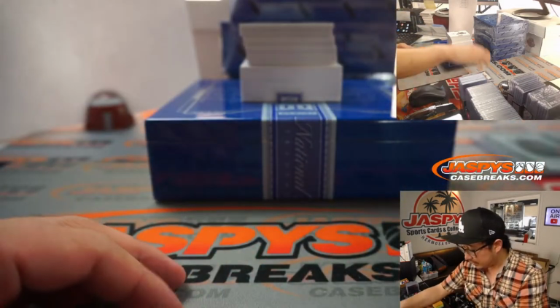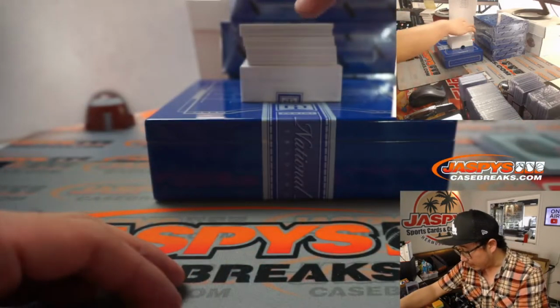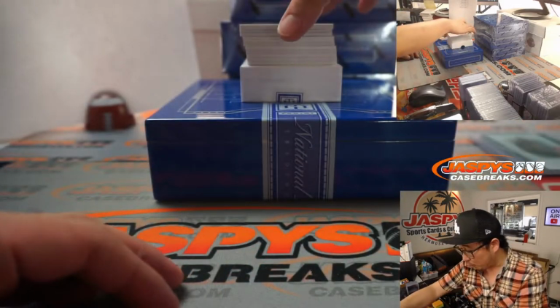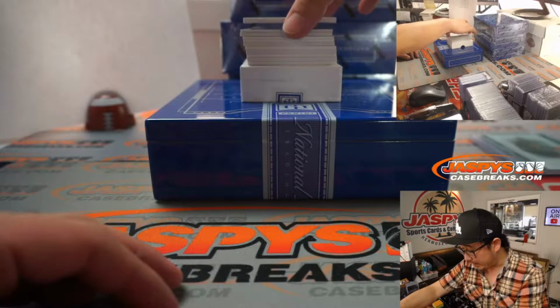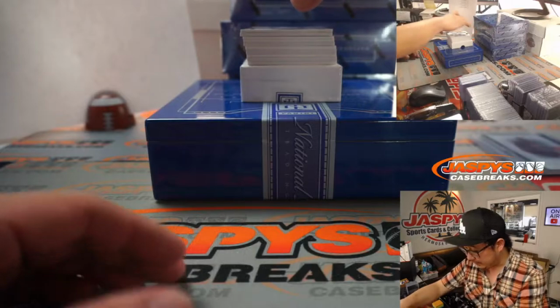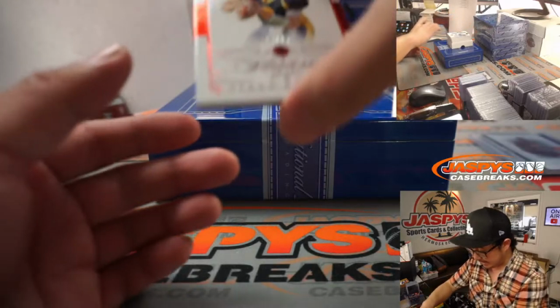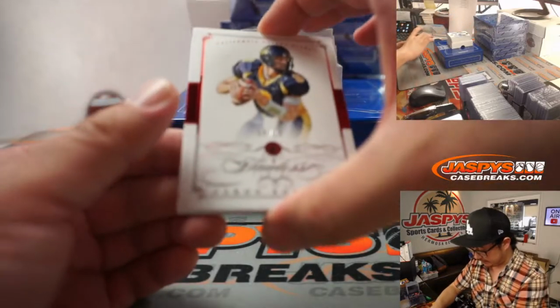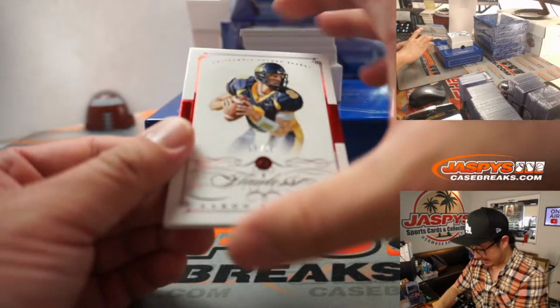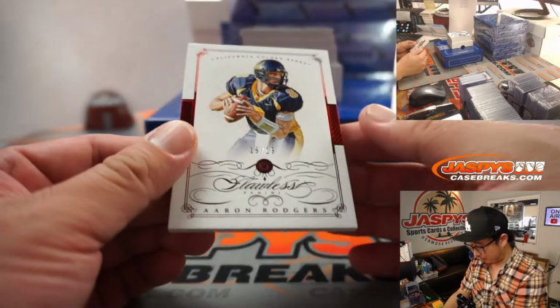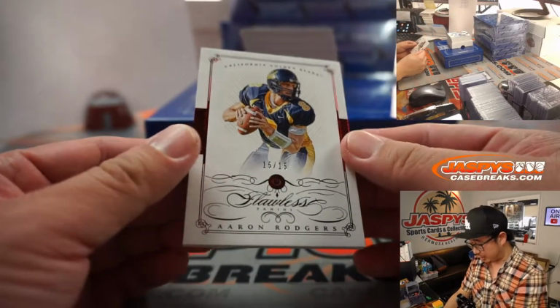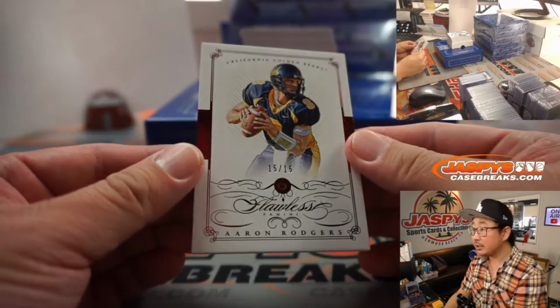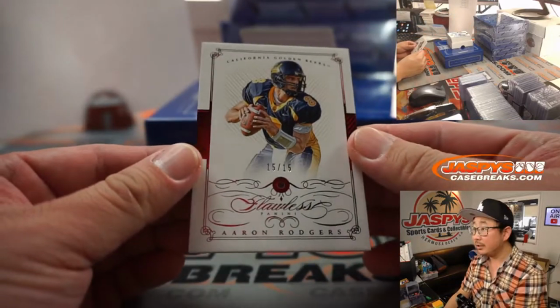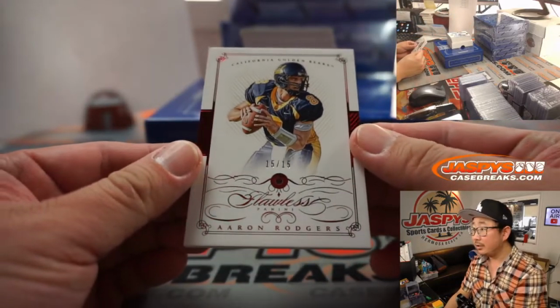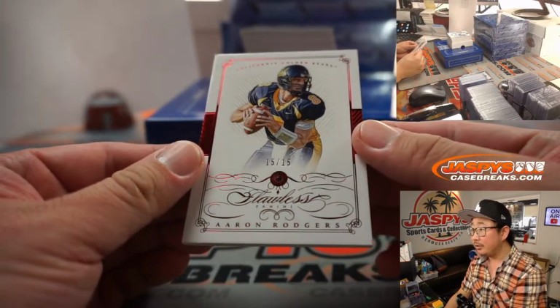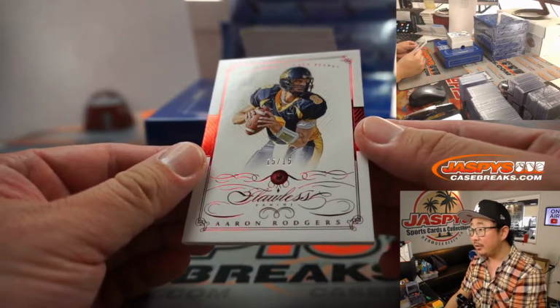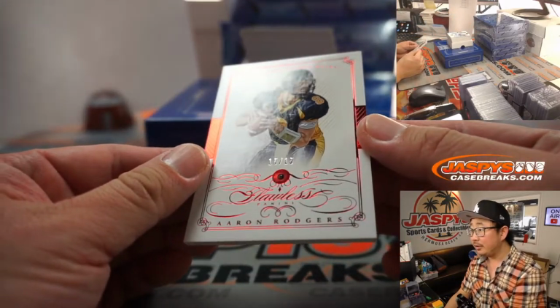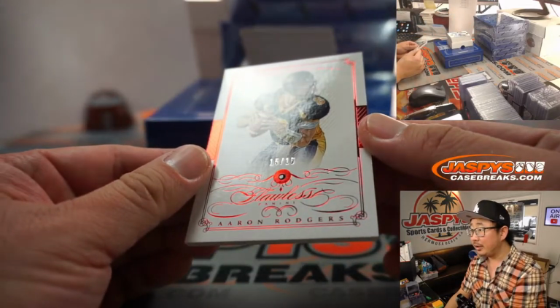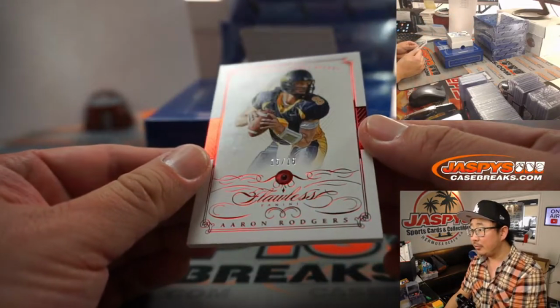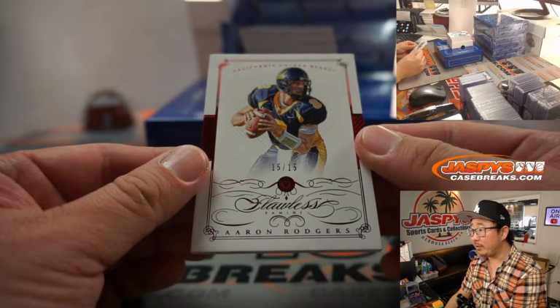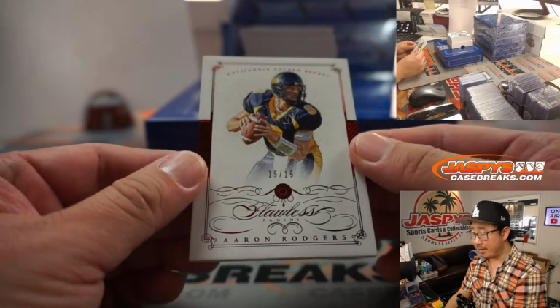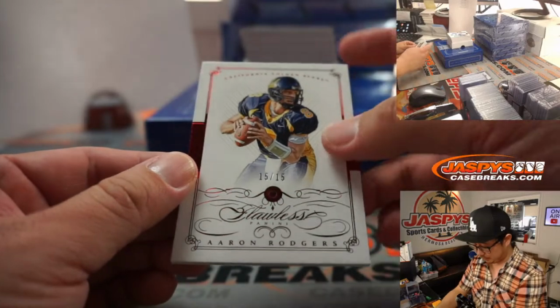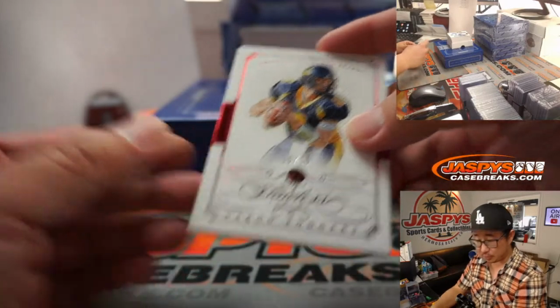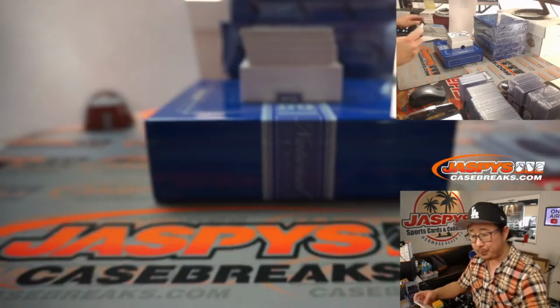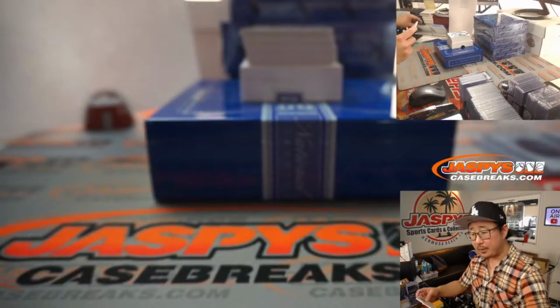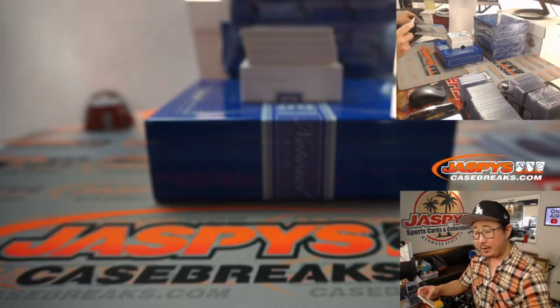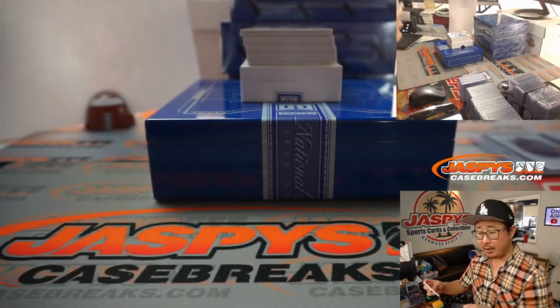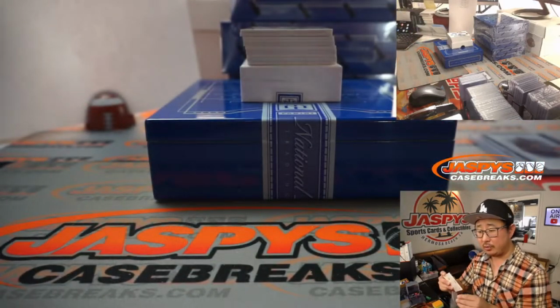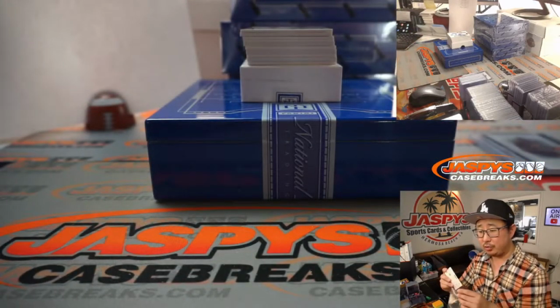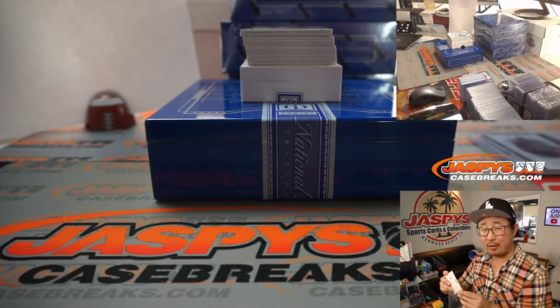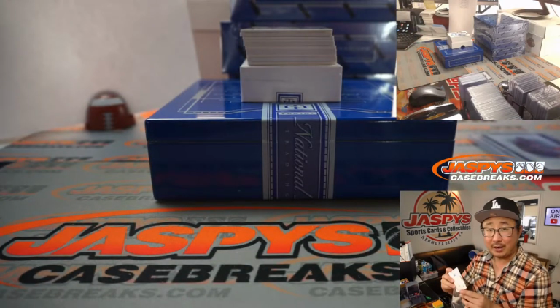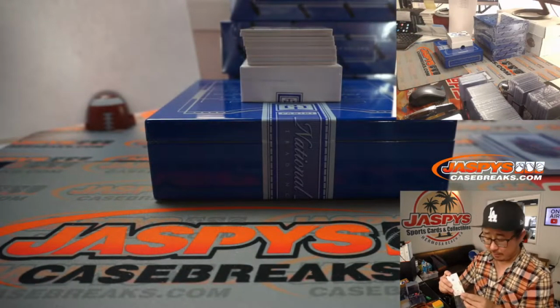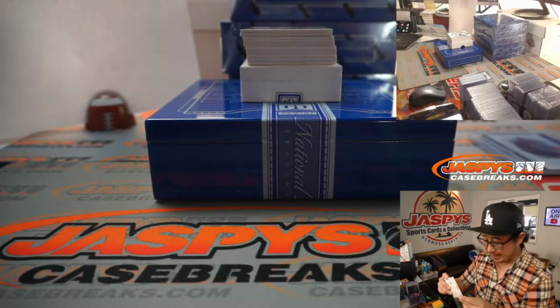We got a Ruby, 15 out of 15. Aaron Rodgers — Ruby right there. That's pretty cool. That'll go to Aaron Pettit with the number five.